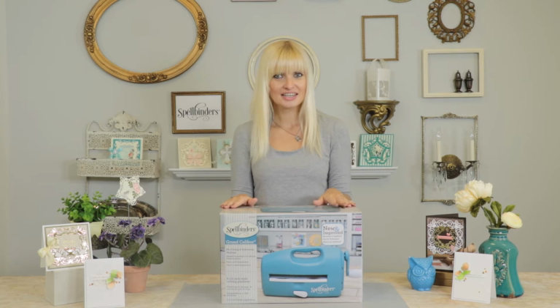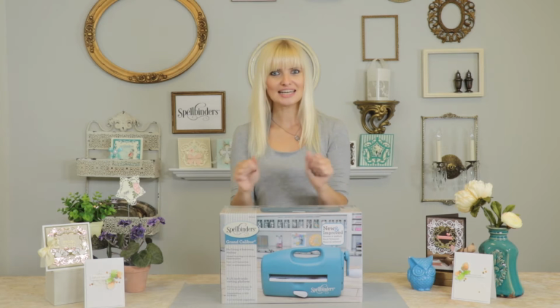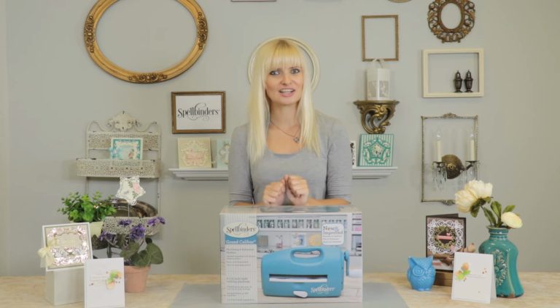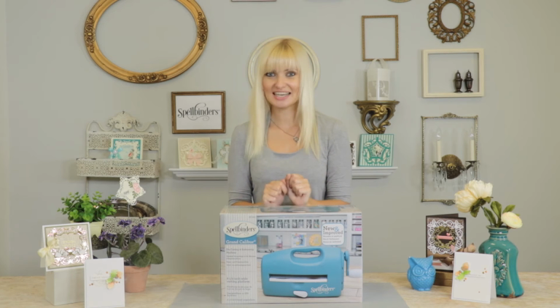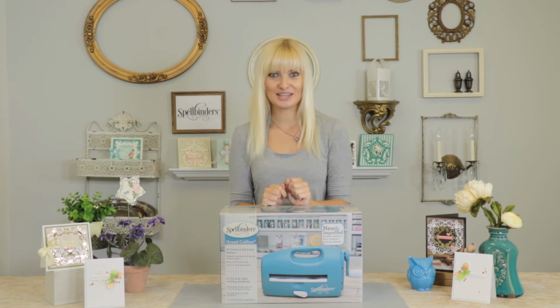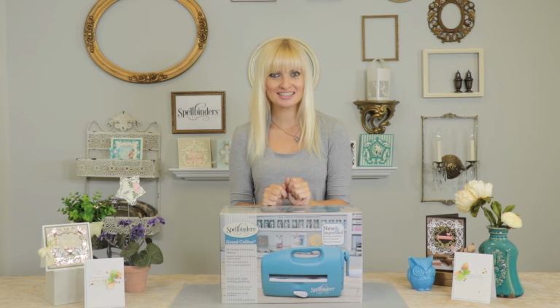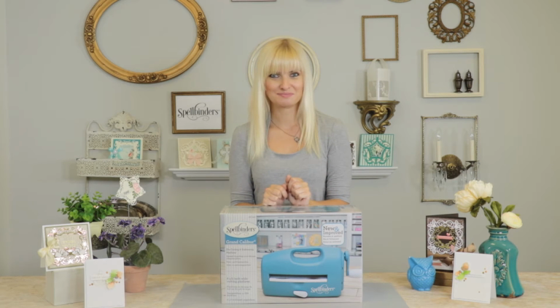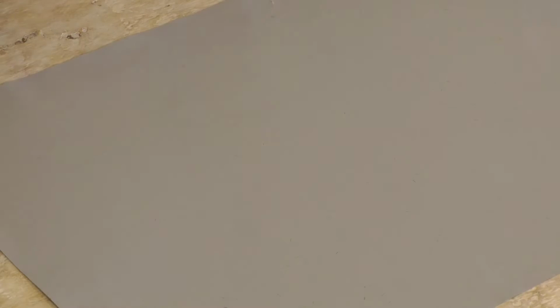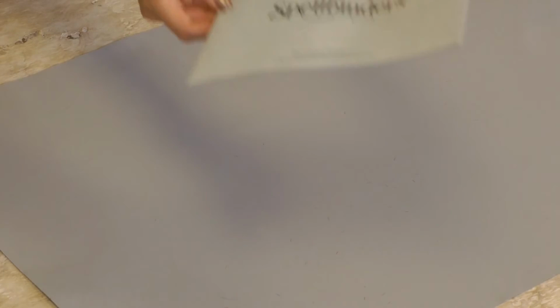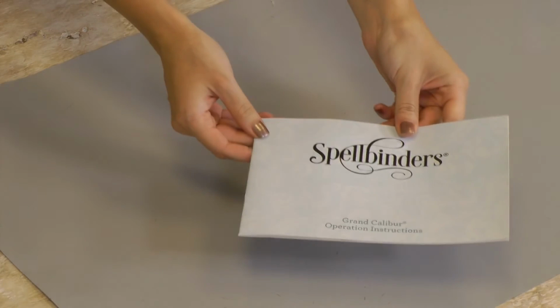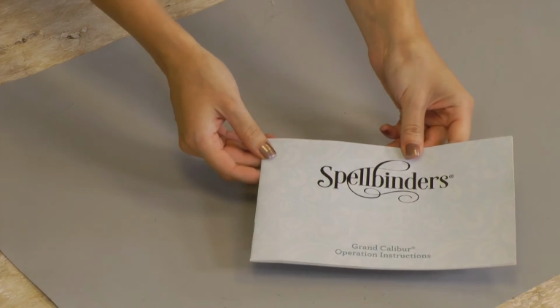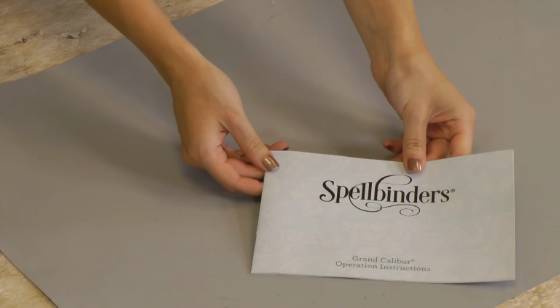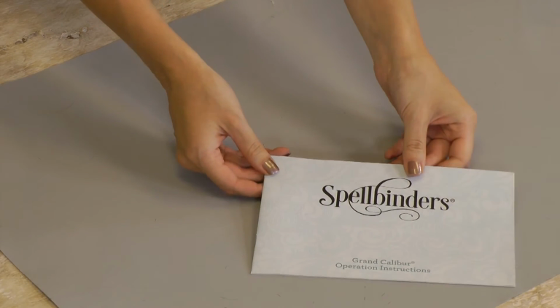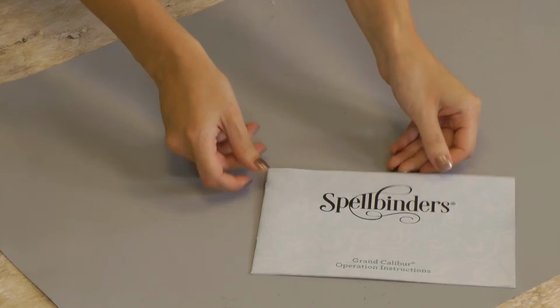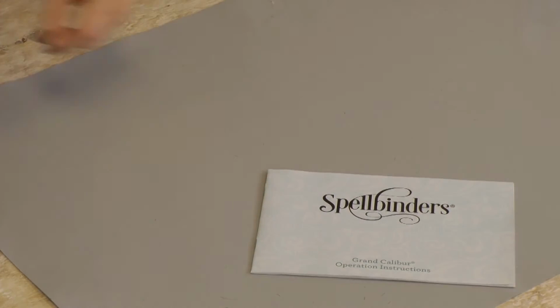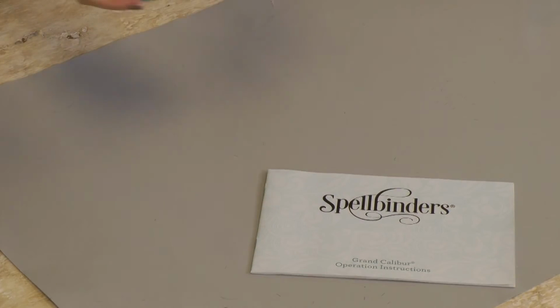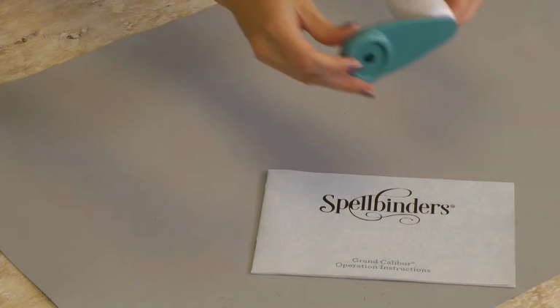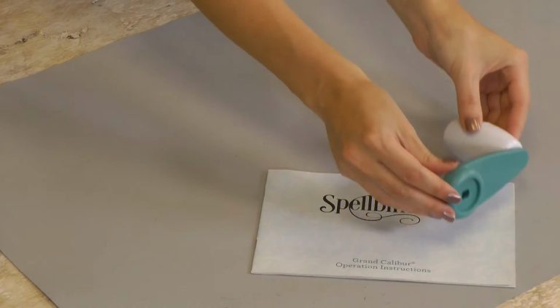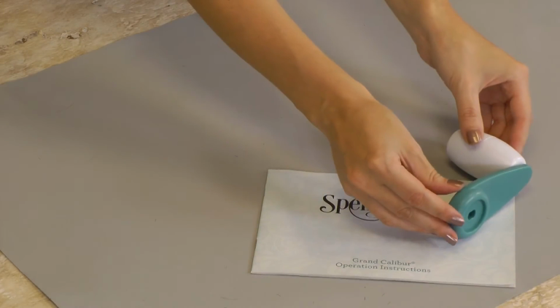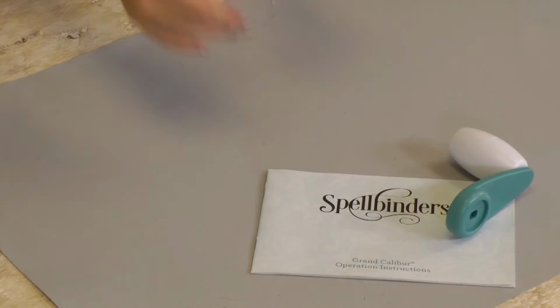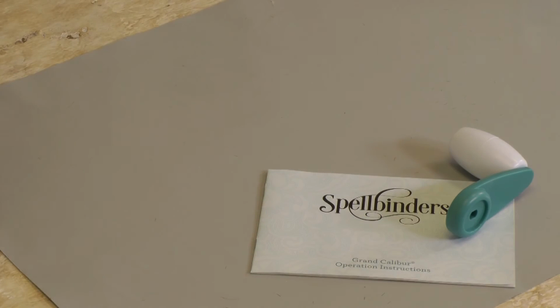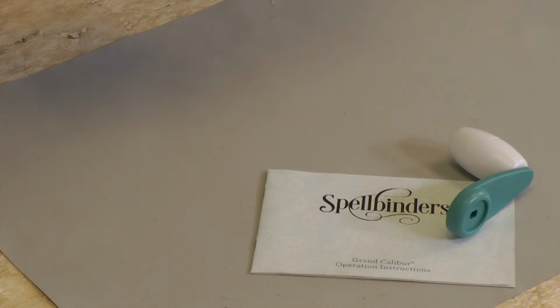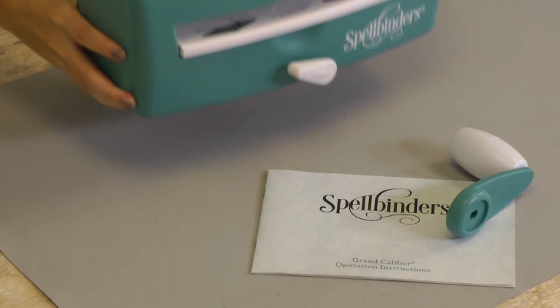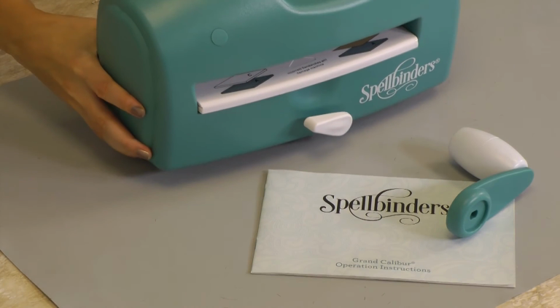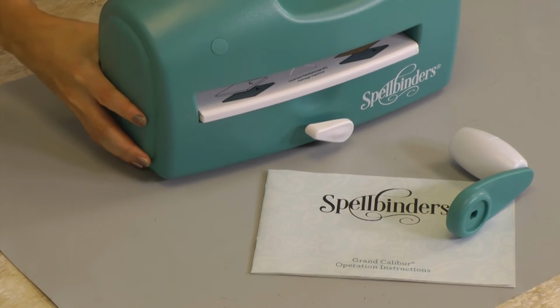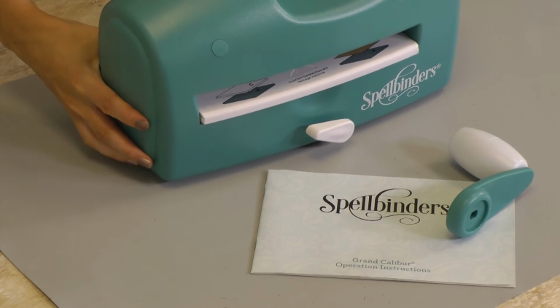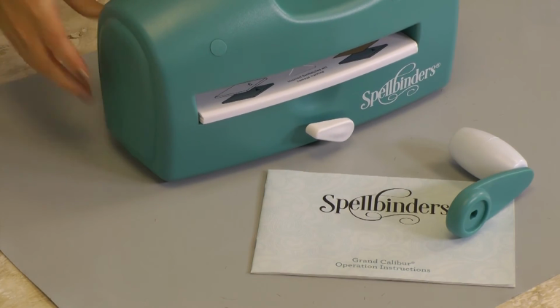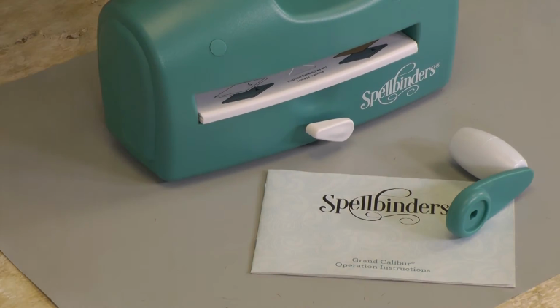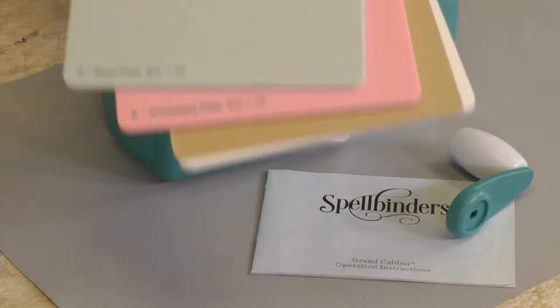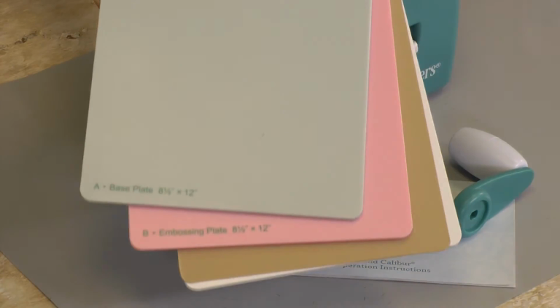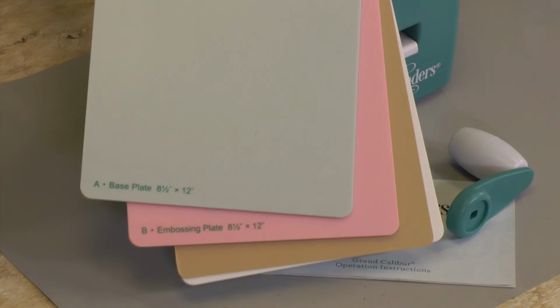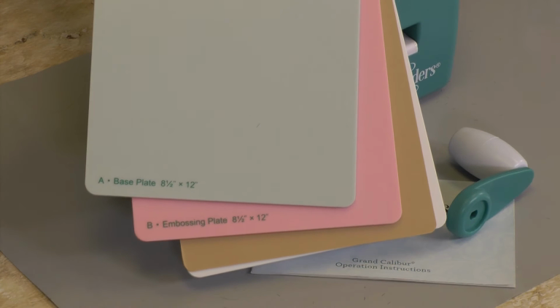Now let's take a look inside the box. First you have your instructions manual, your machine handle, your Teal Grand Calibre machine, and your cutting and embossing plates.